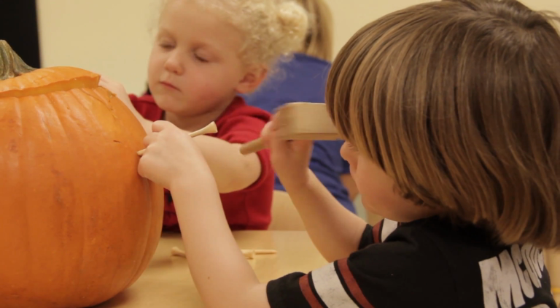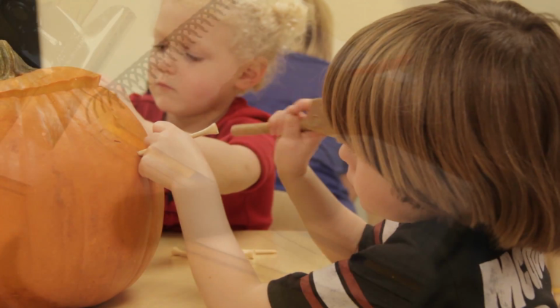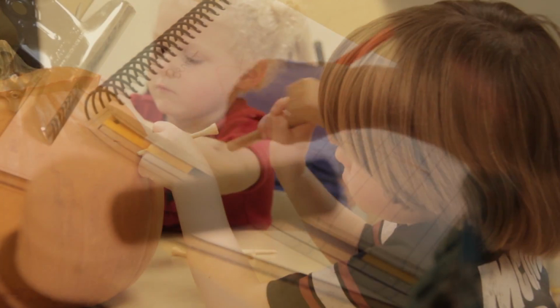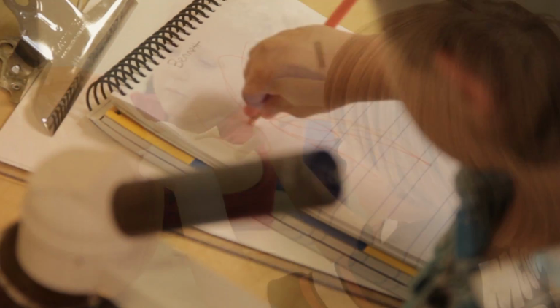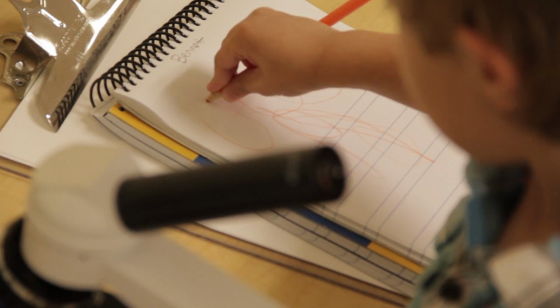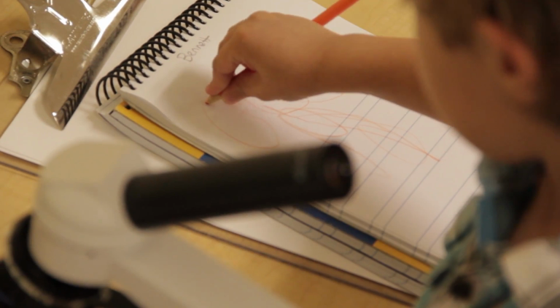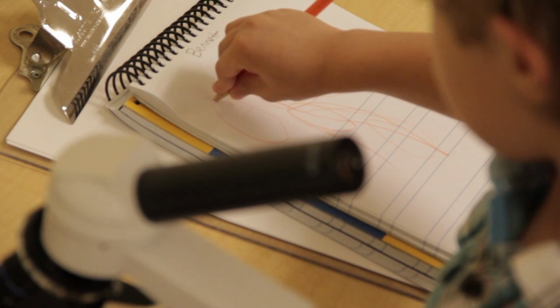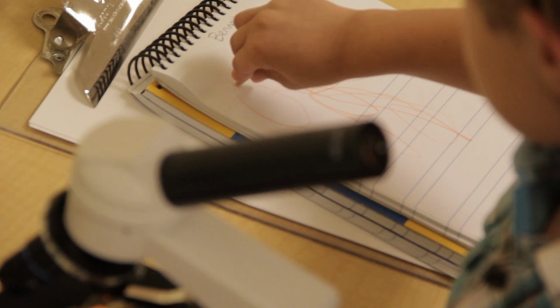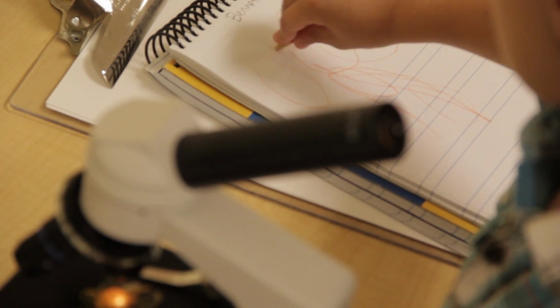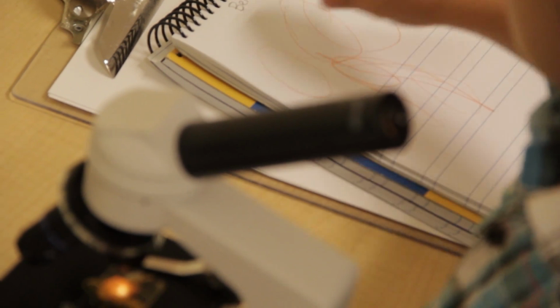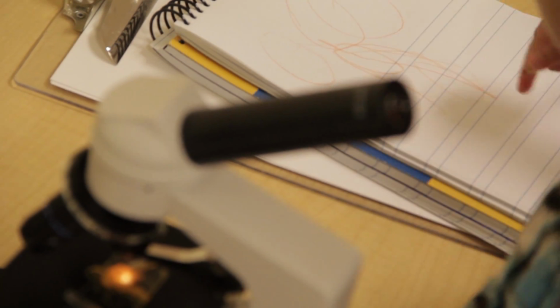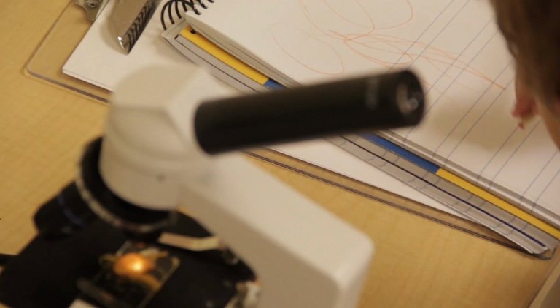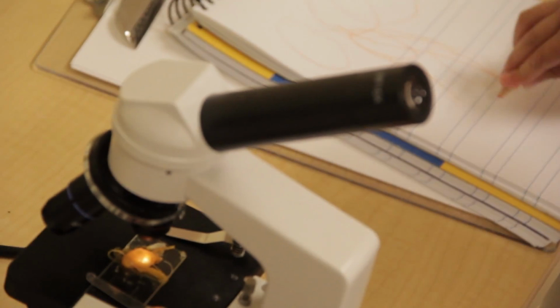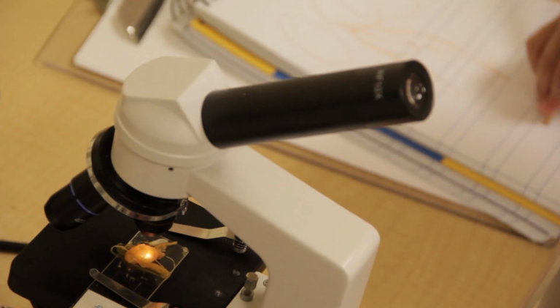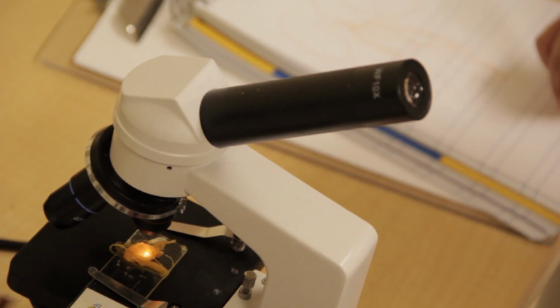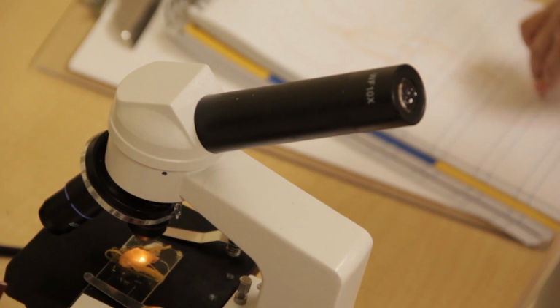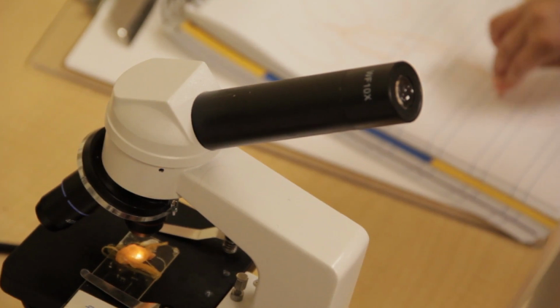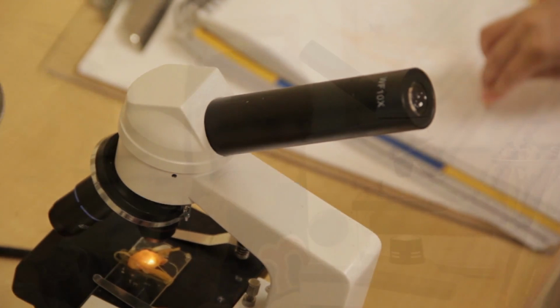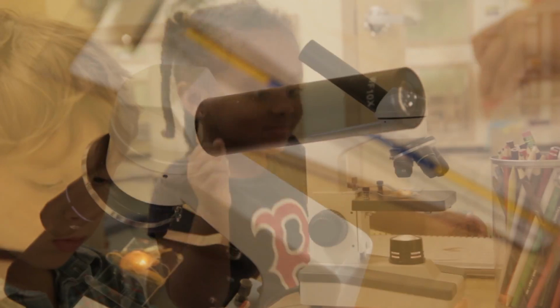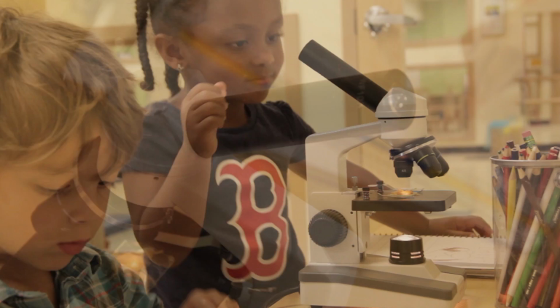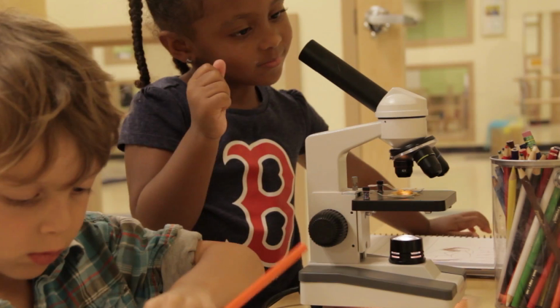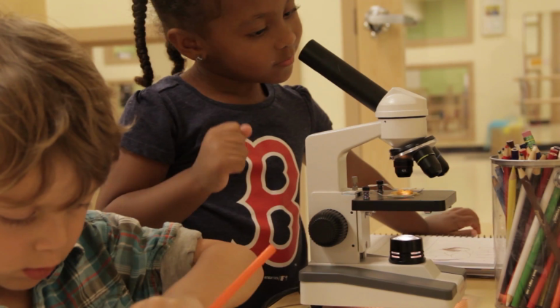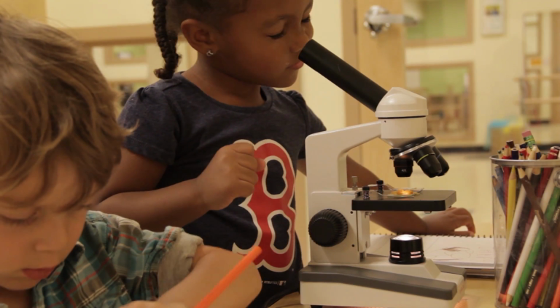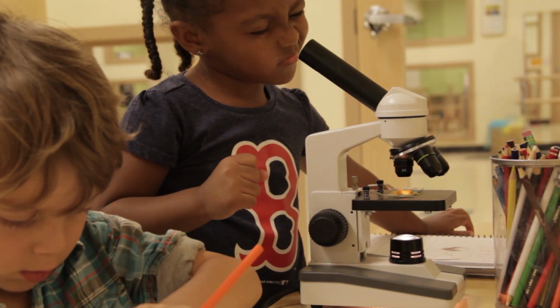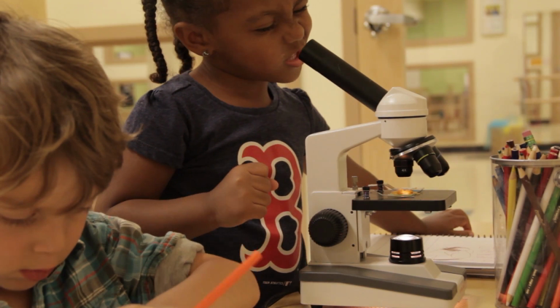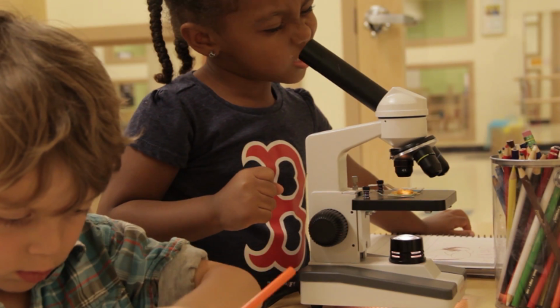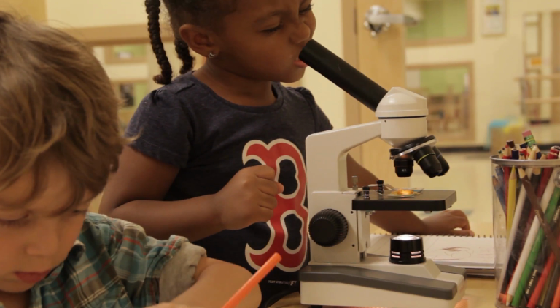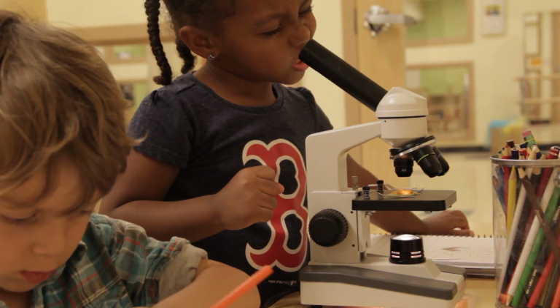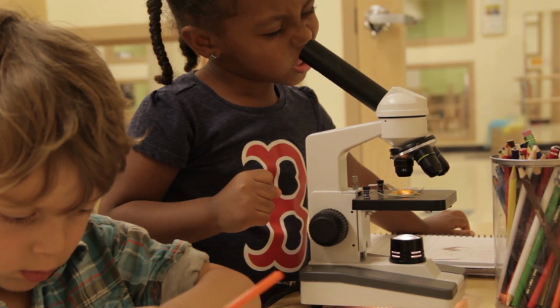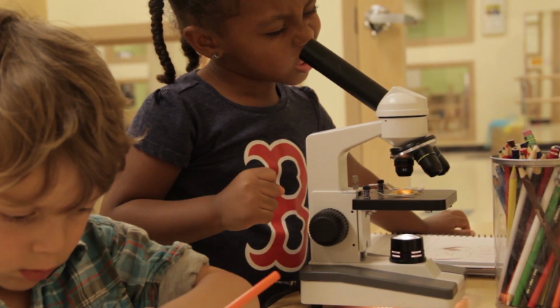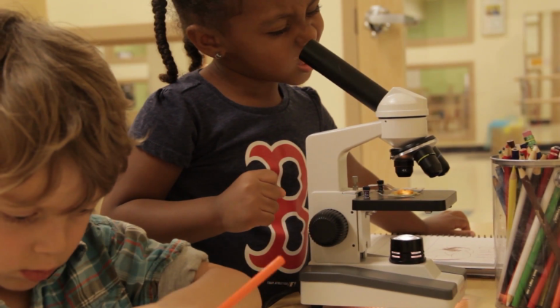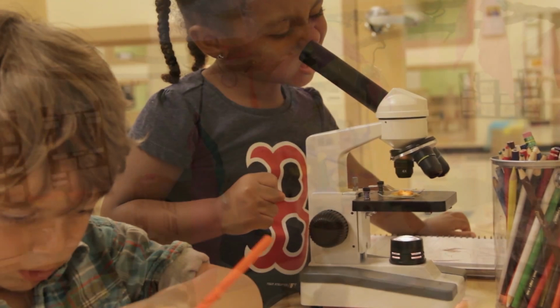The final station had a microscope set up. I put a little bit of the pumpkin's stringy inside innard stuff in there, and they could look through the microscope to see what it looked like up close, and then draw what they saw.